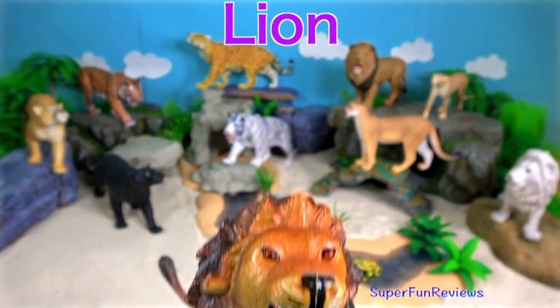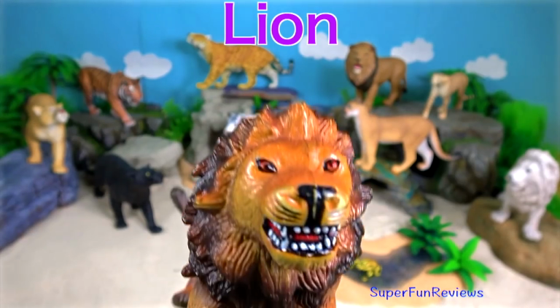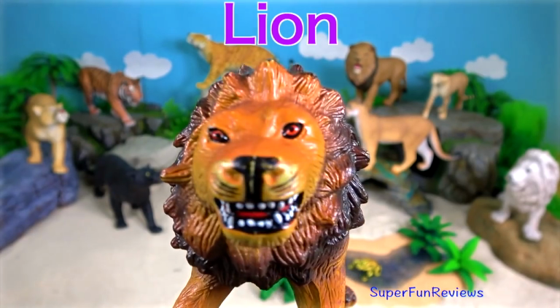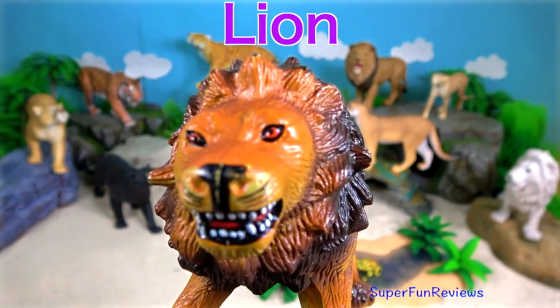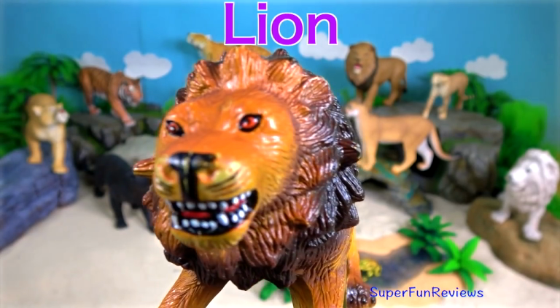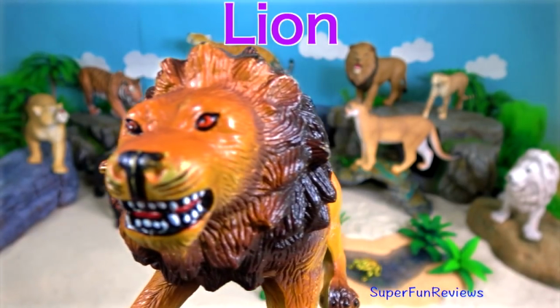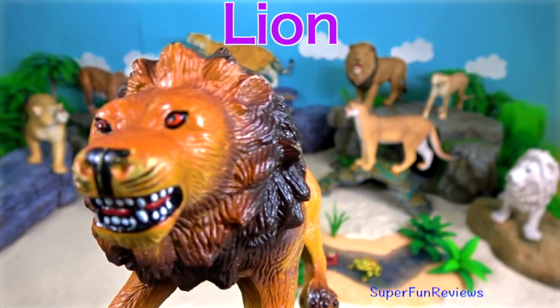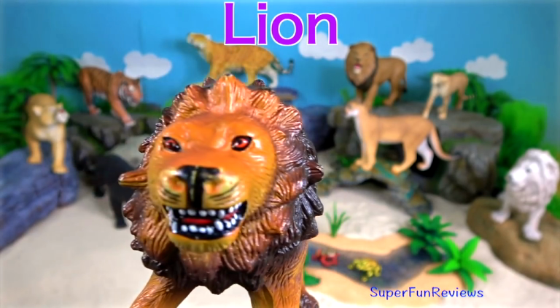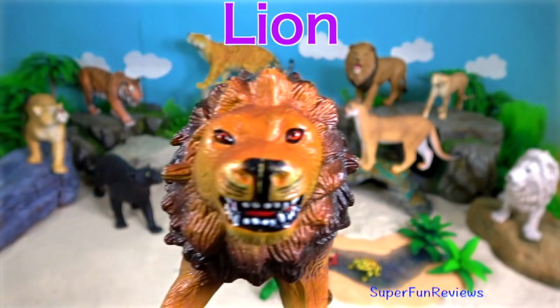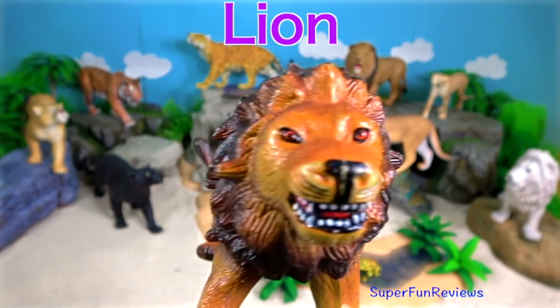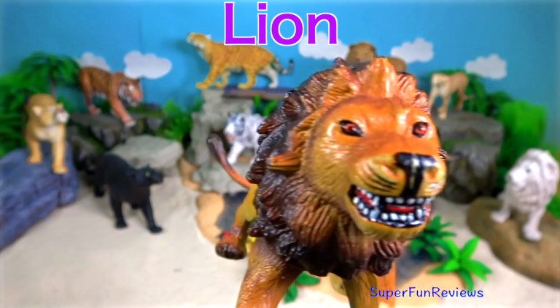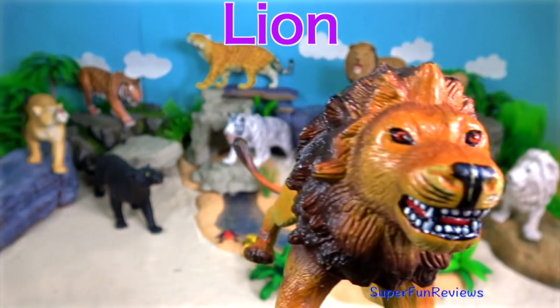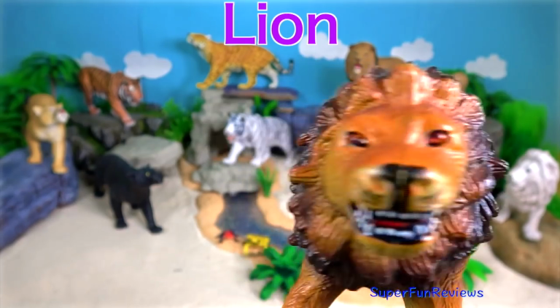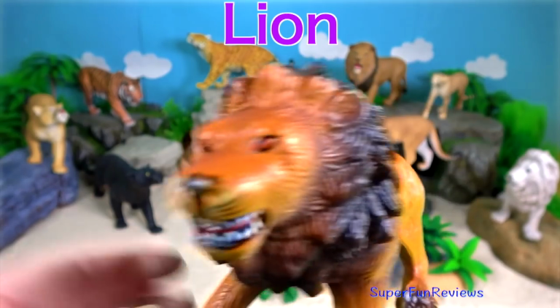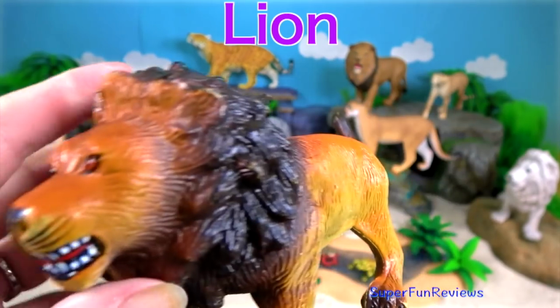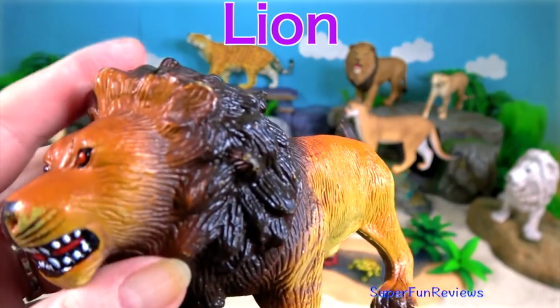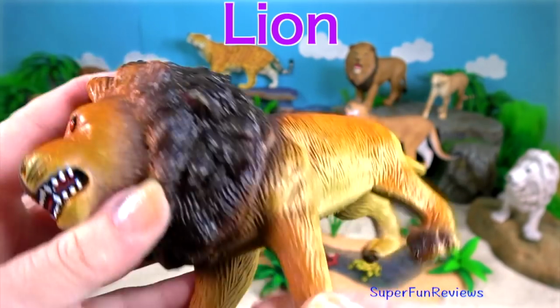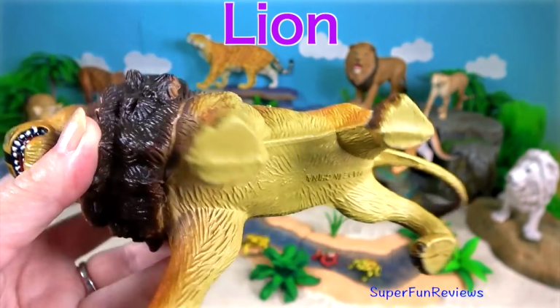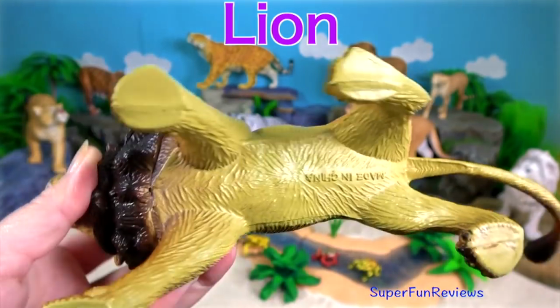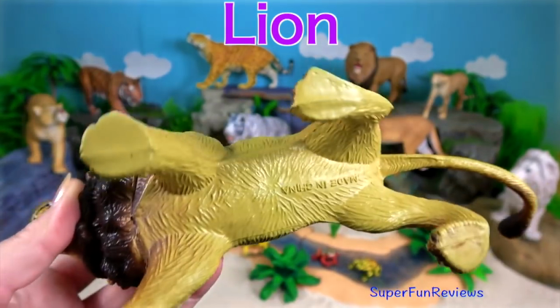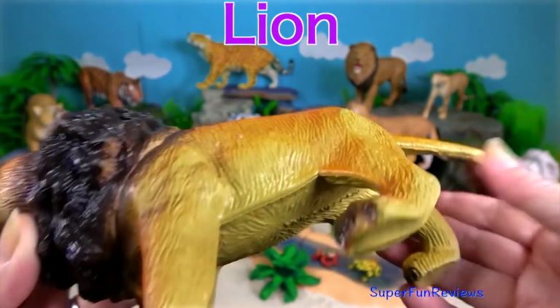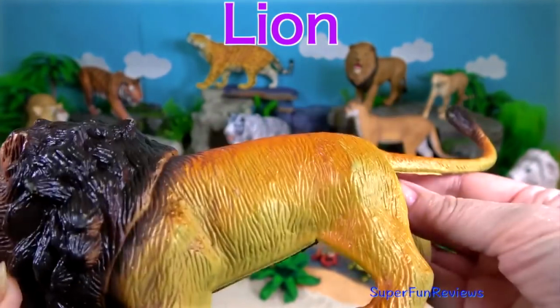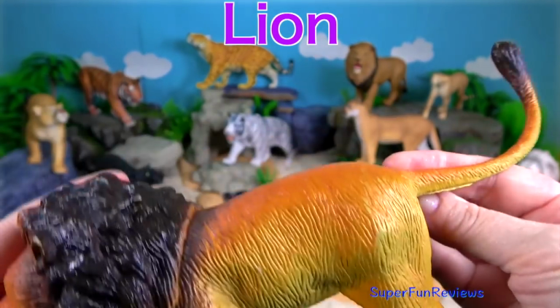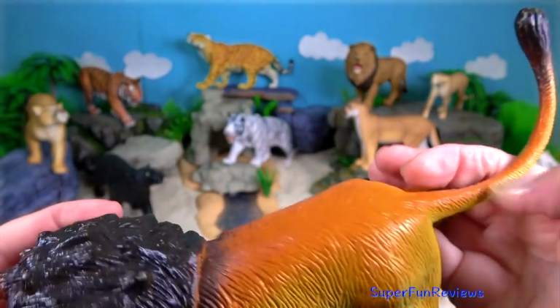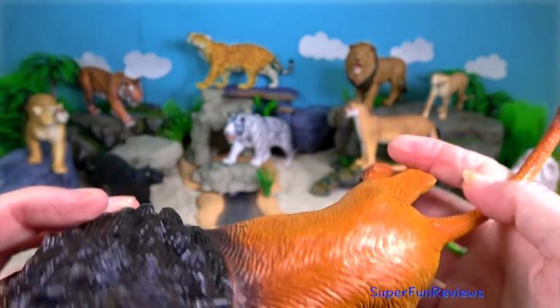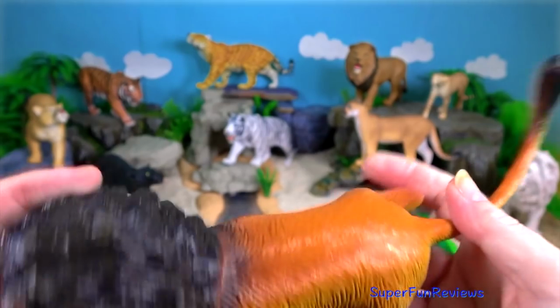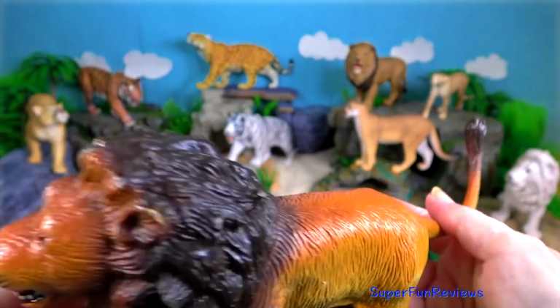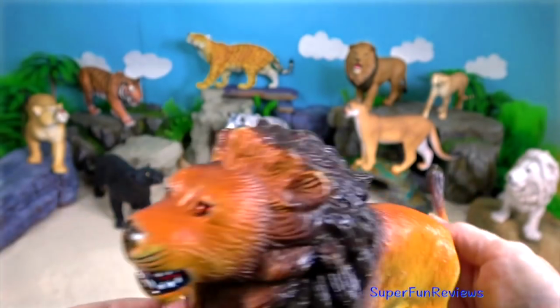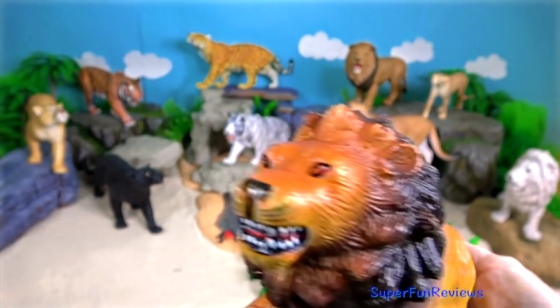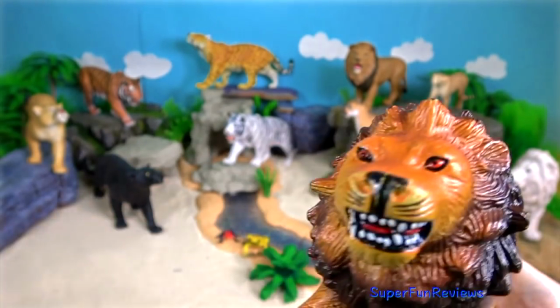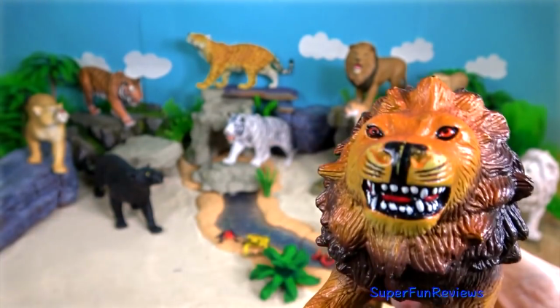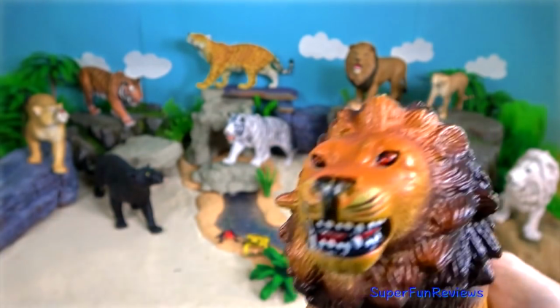The lion. They form prides to defend territory against other lions, not to improve their hunting success, but much more like street gangs.